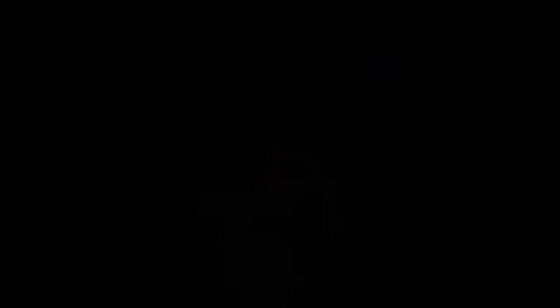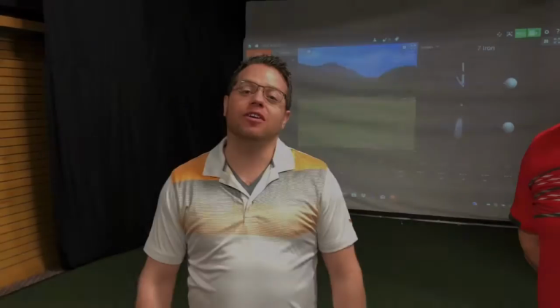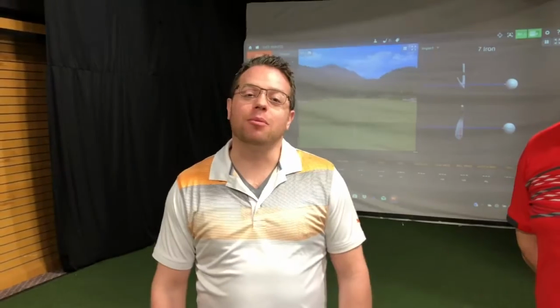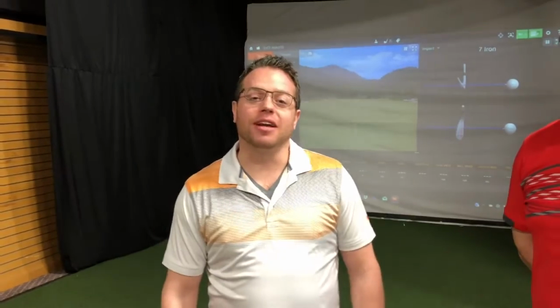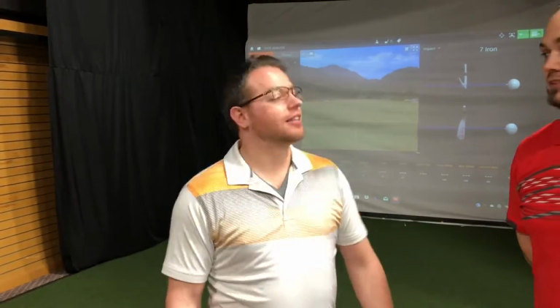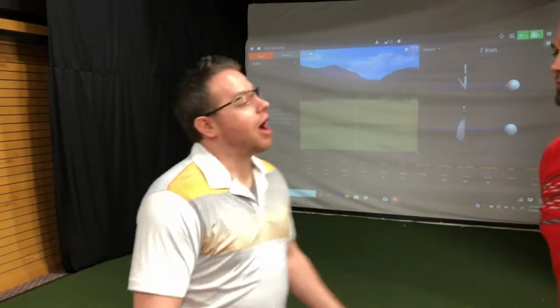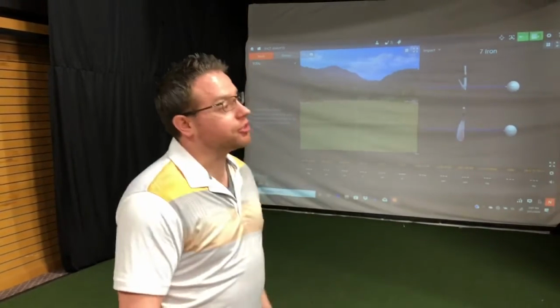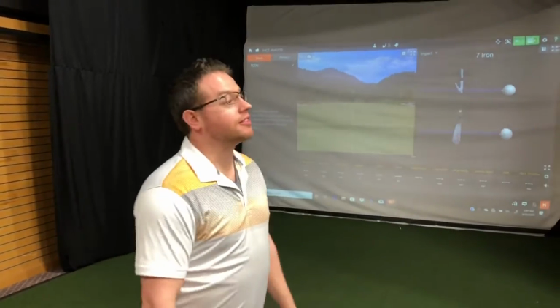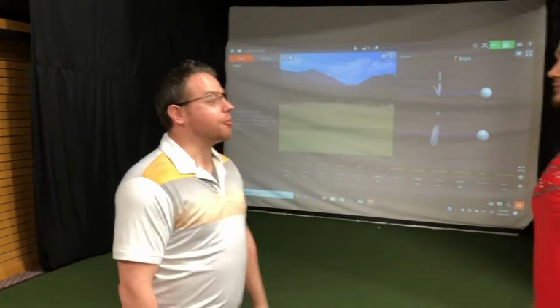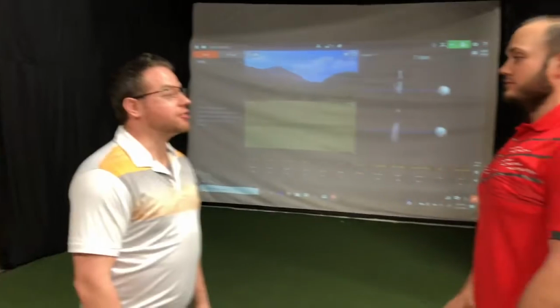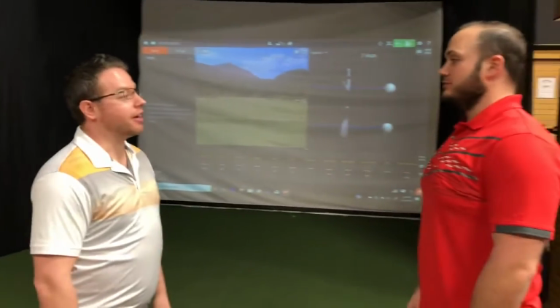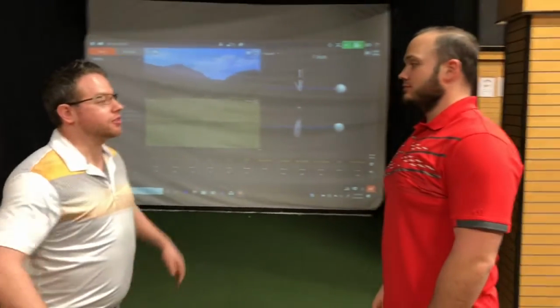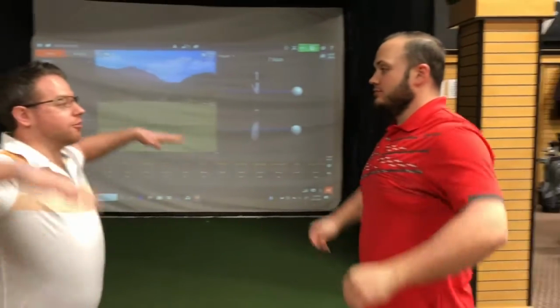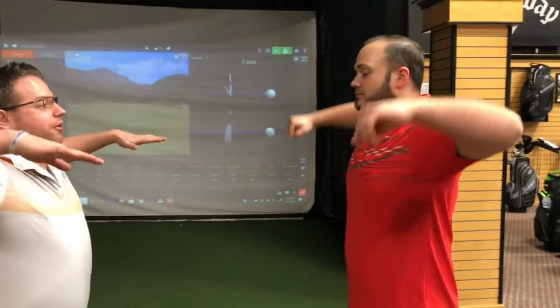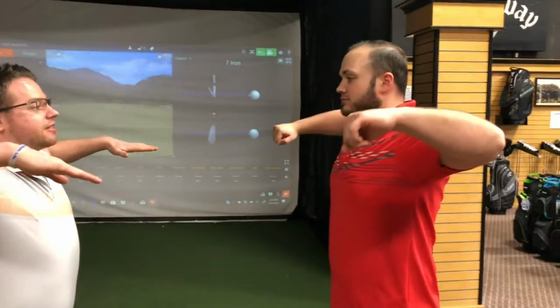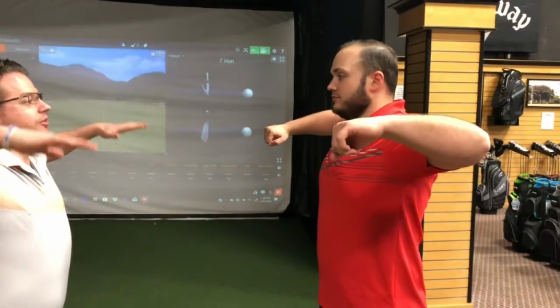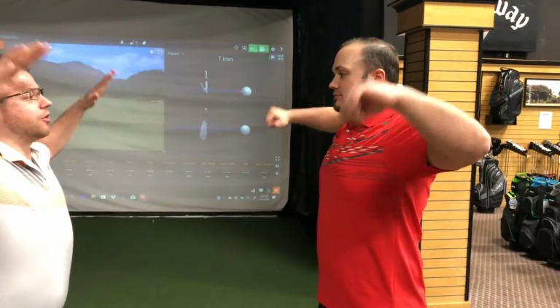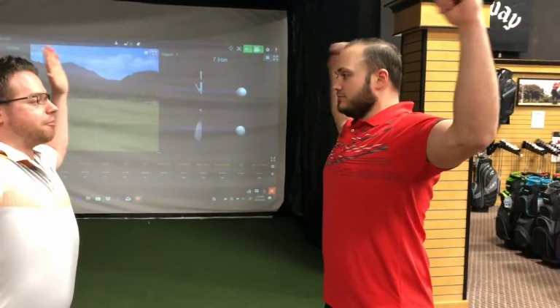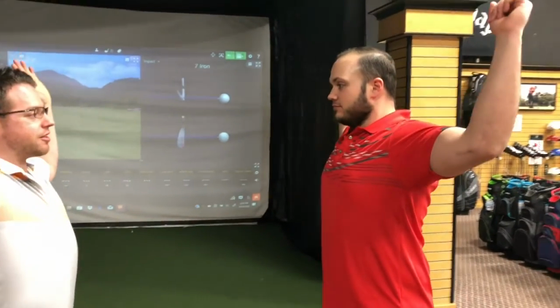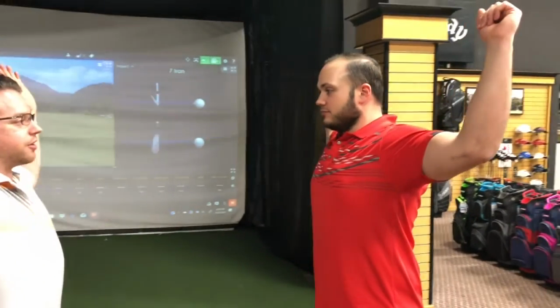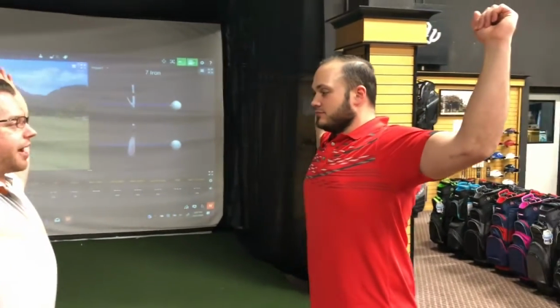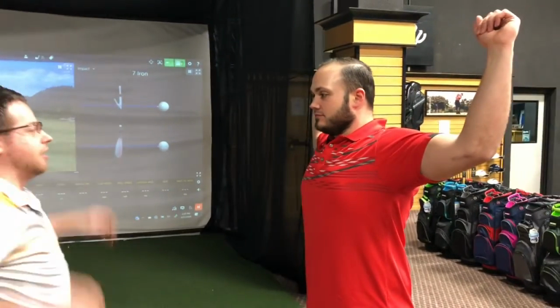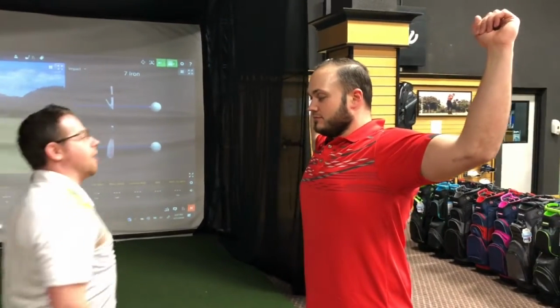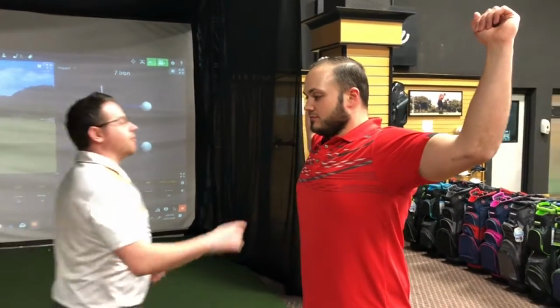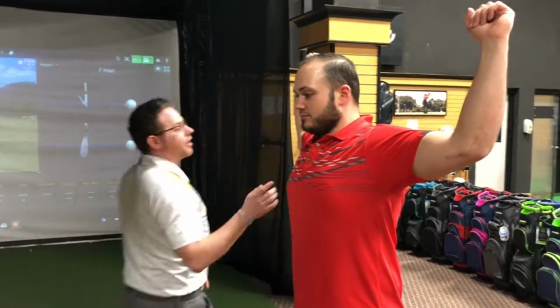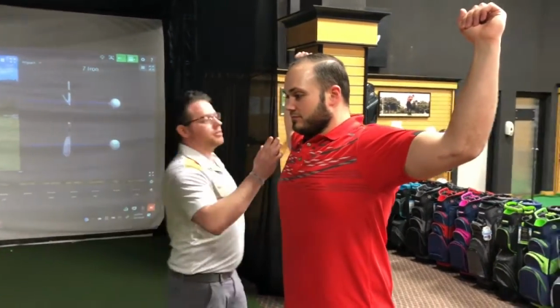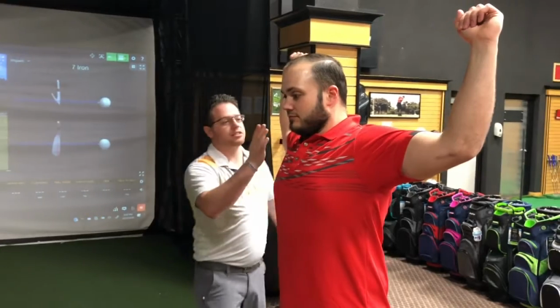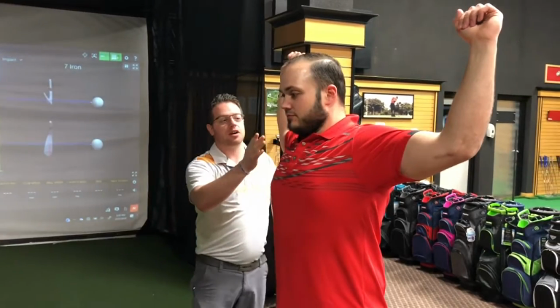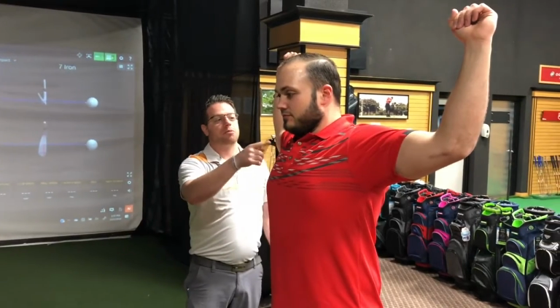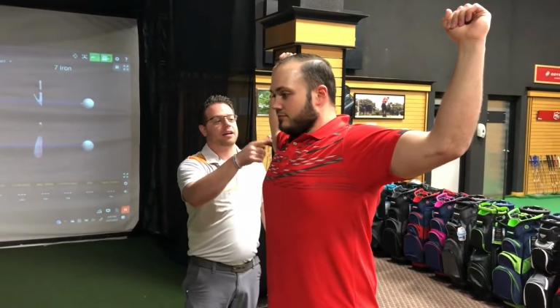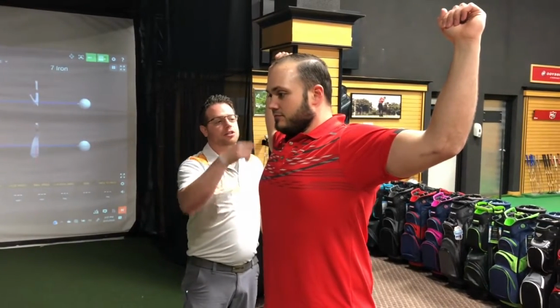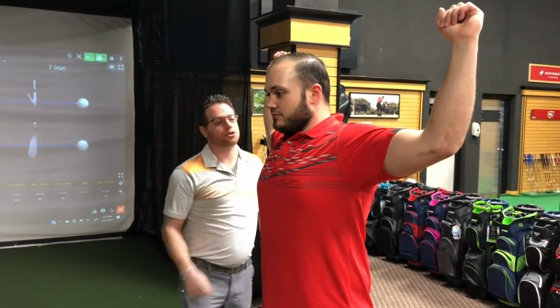Another example: go ahead and stand up nice and straight, arms up like this, and rotate back as far as you can. I'm looking for any limitations of your body and your shoulder.